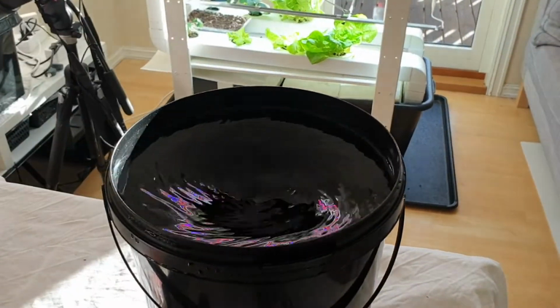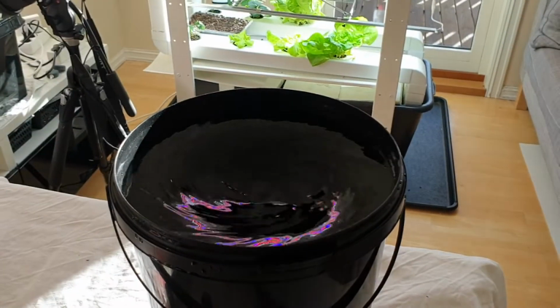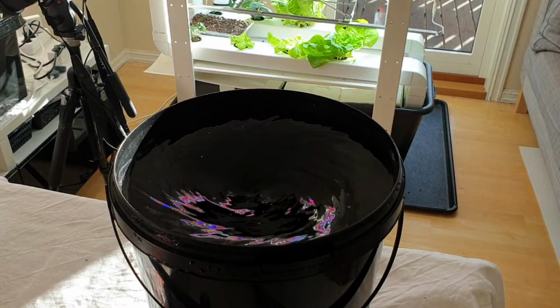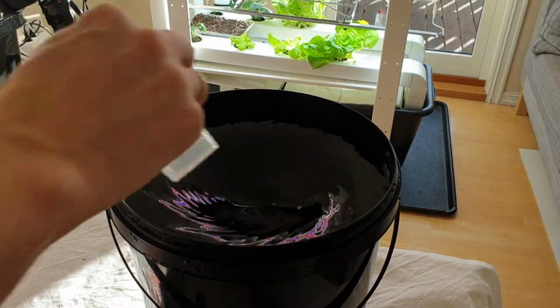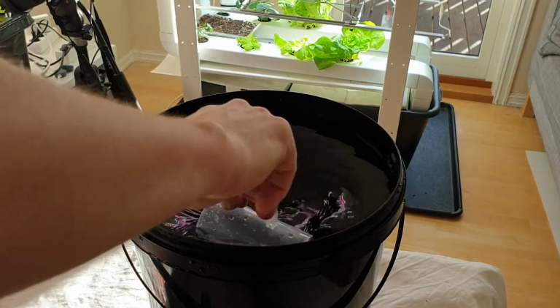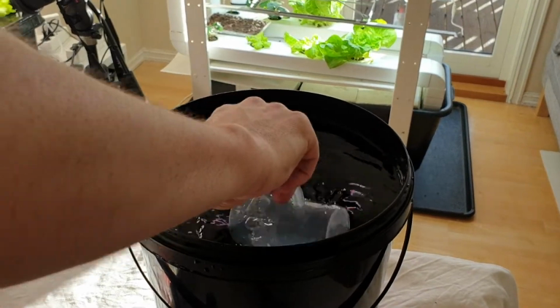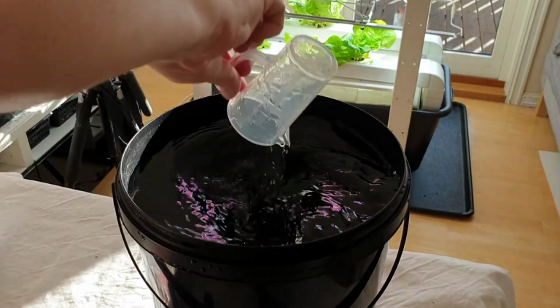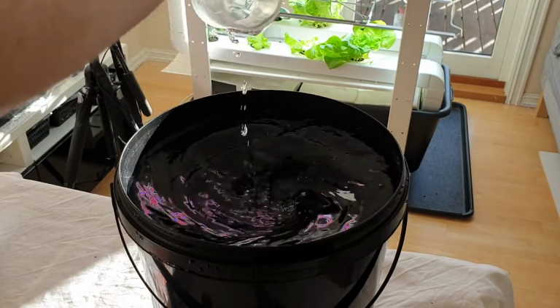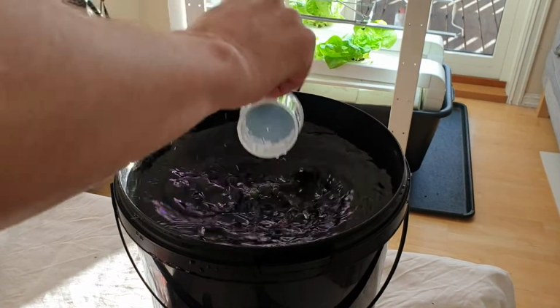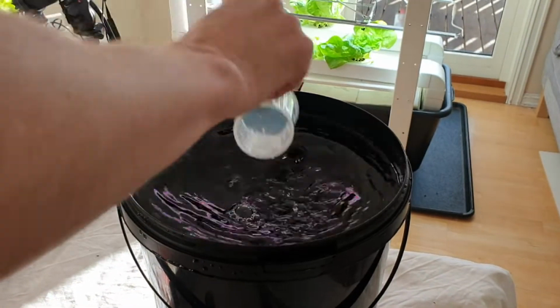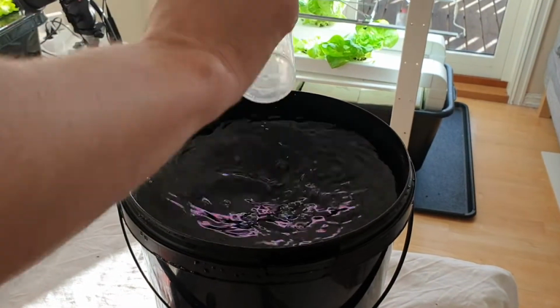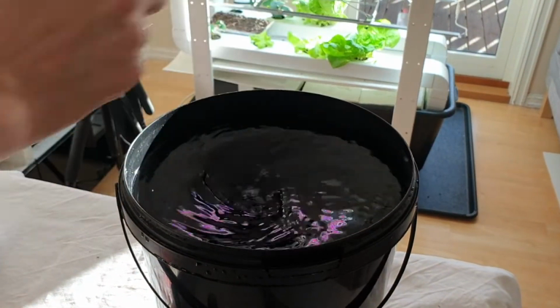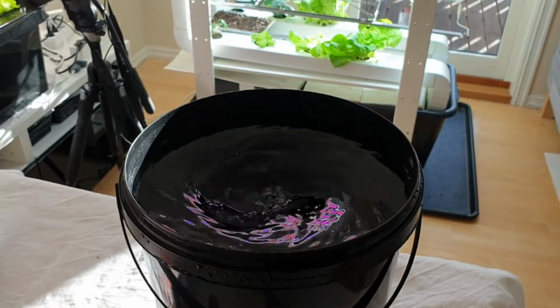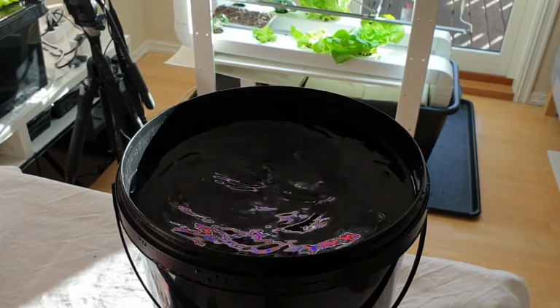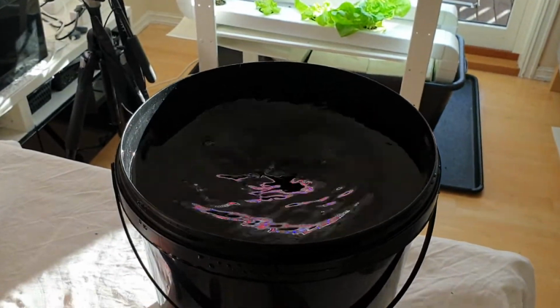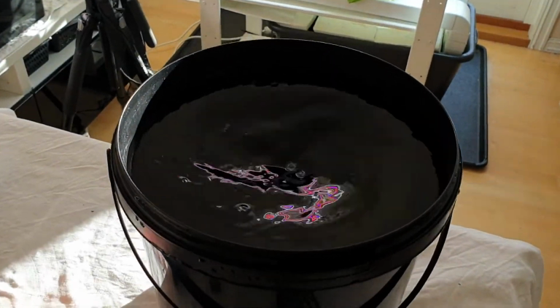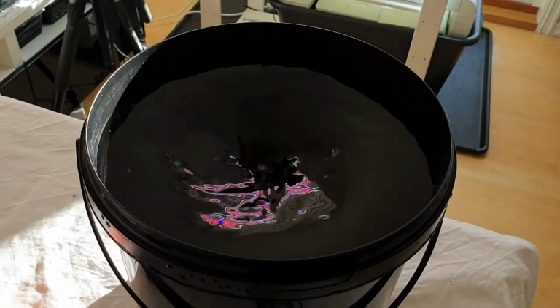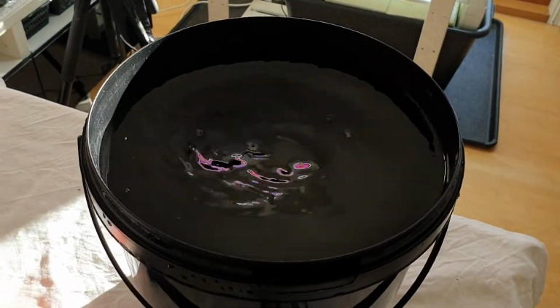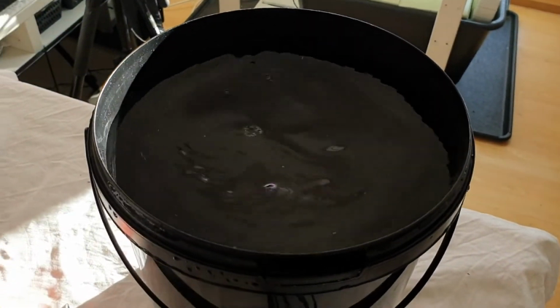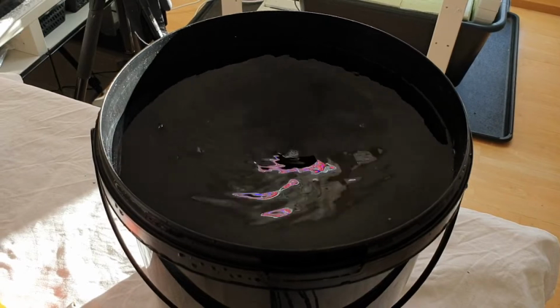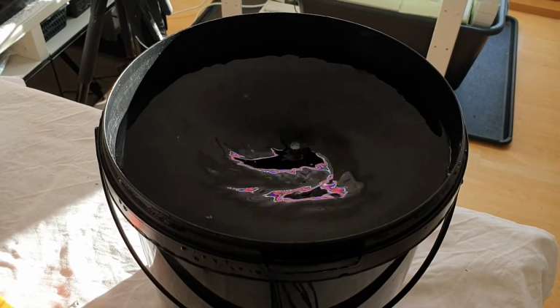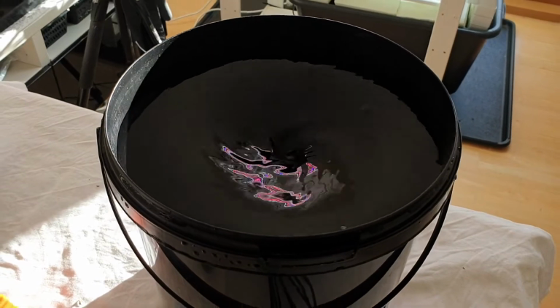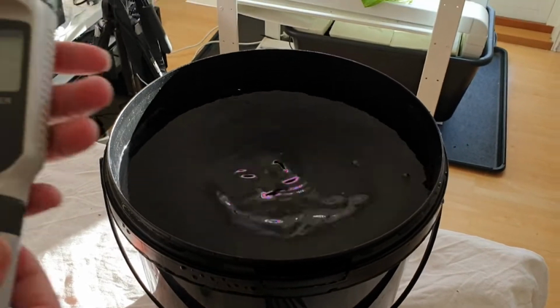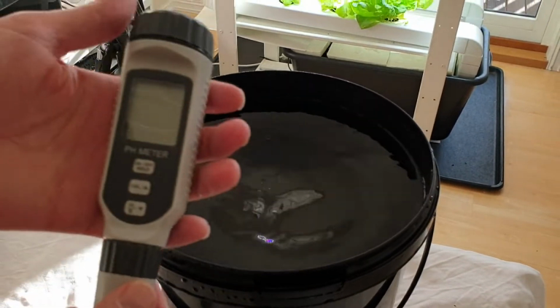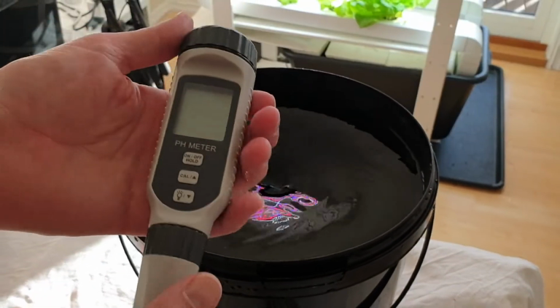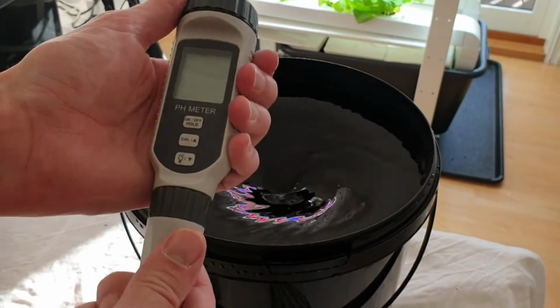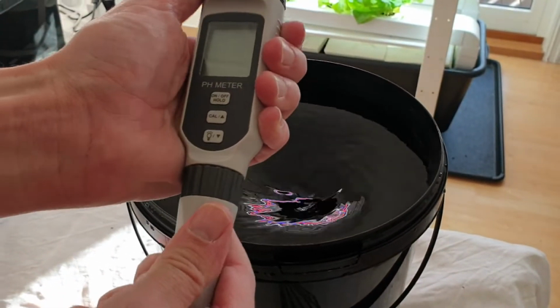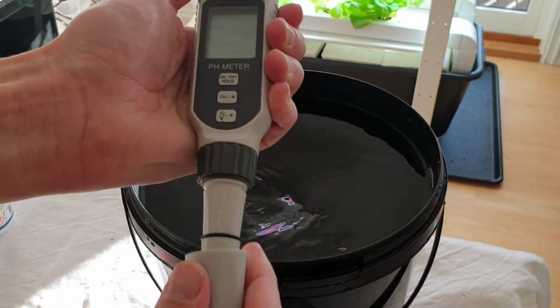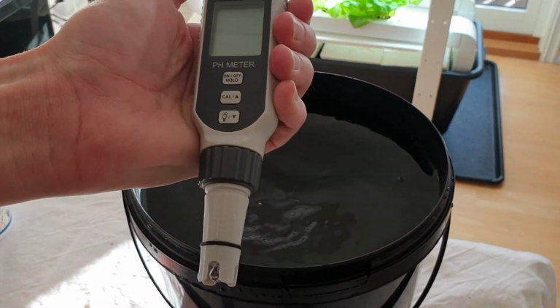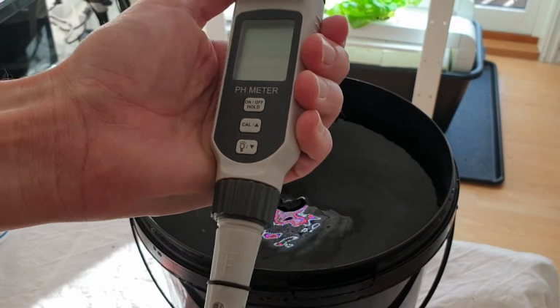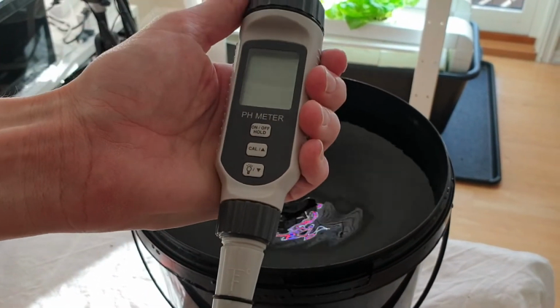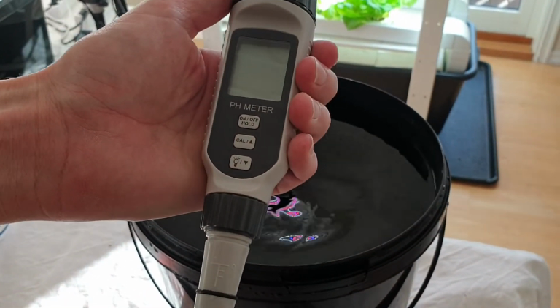That's it! You now have 10 liters of ready-to-use nutrients for your plants. Let's make sure that the pH and EC is OK.